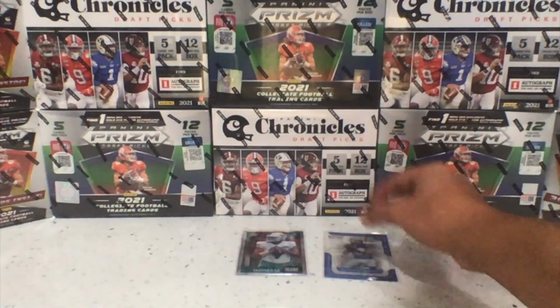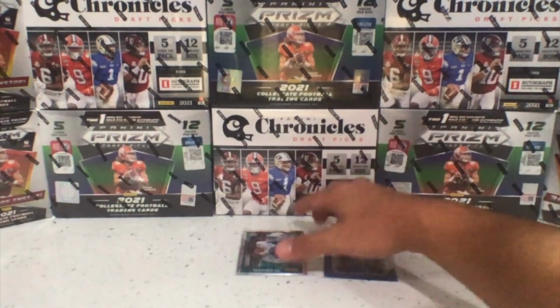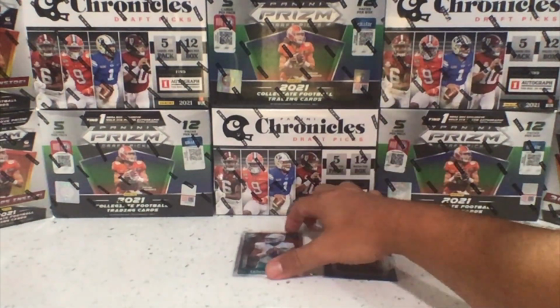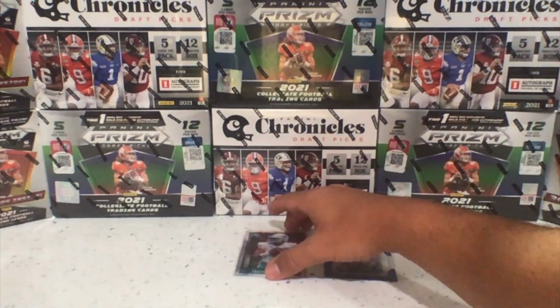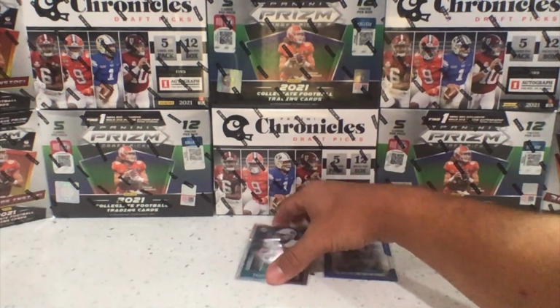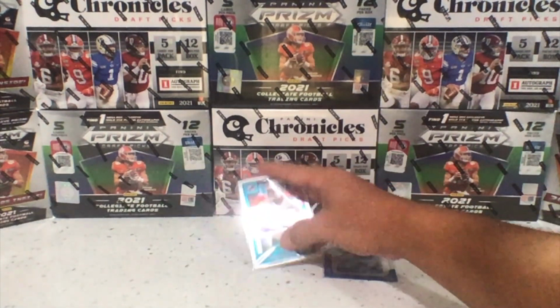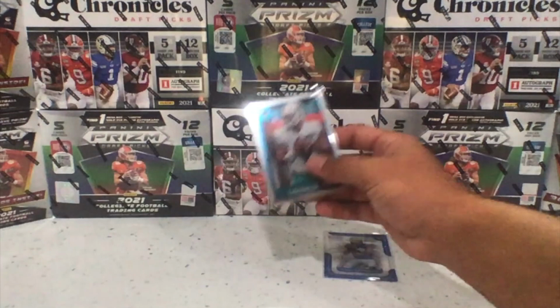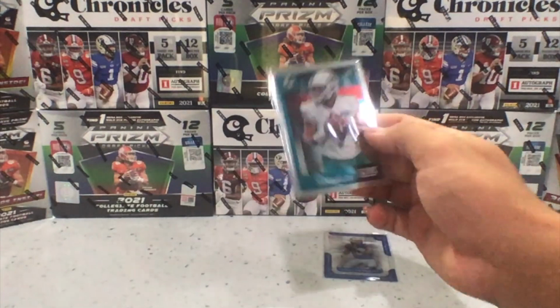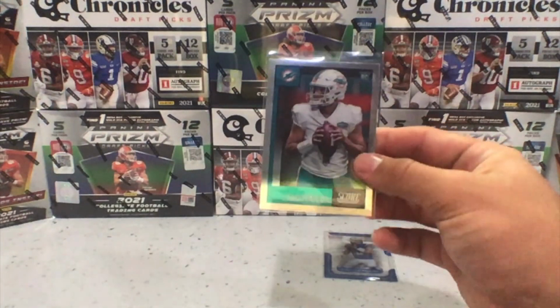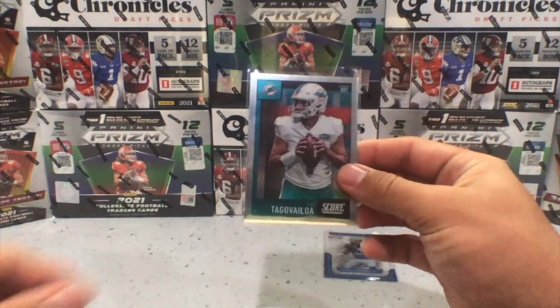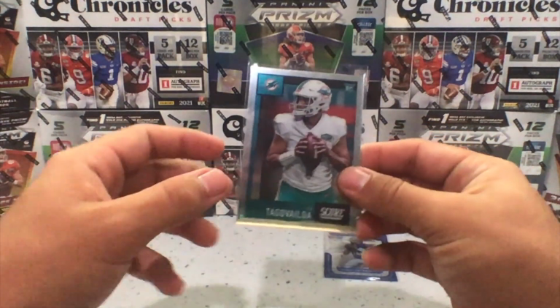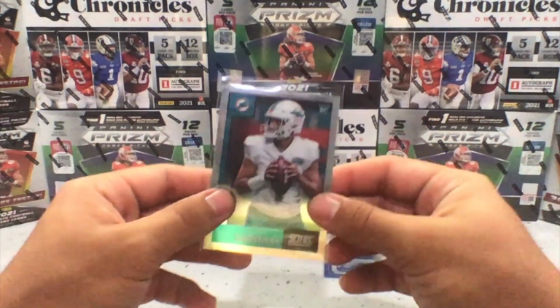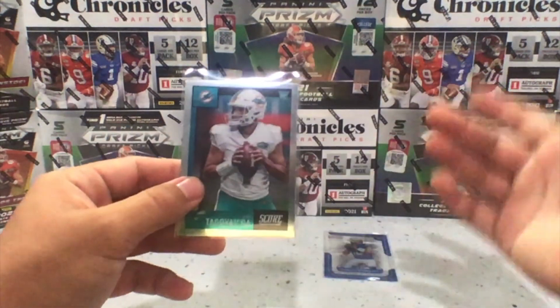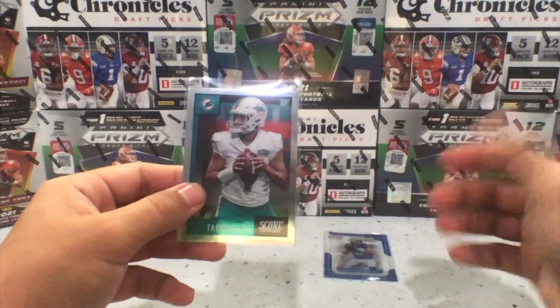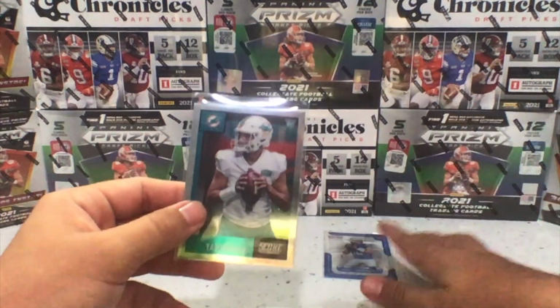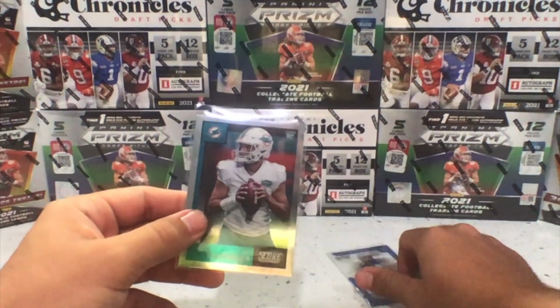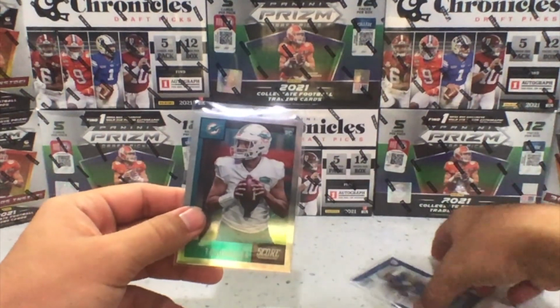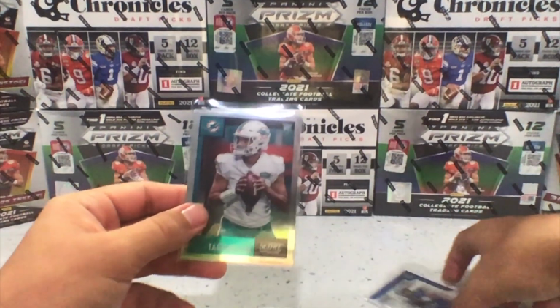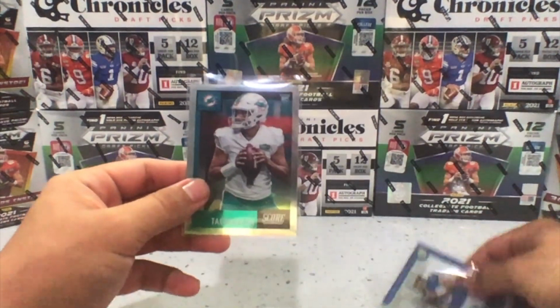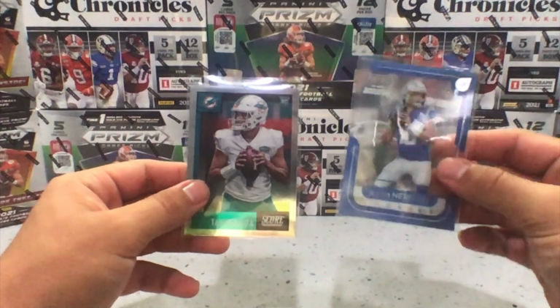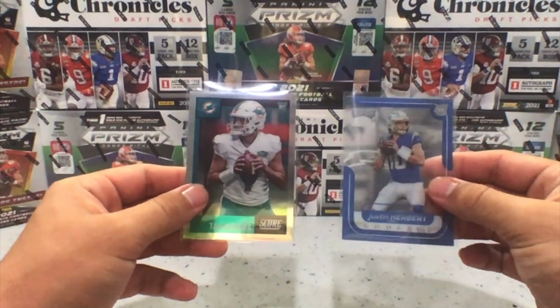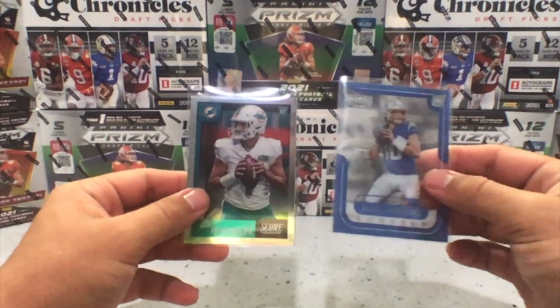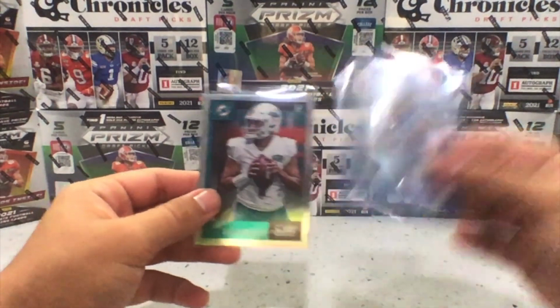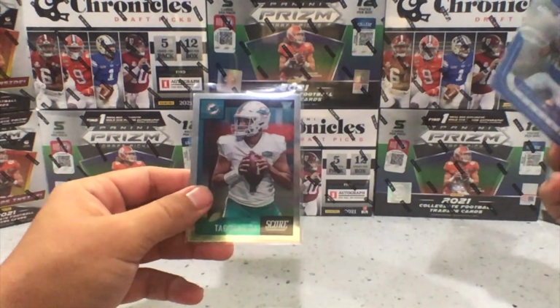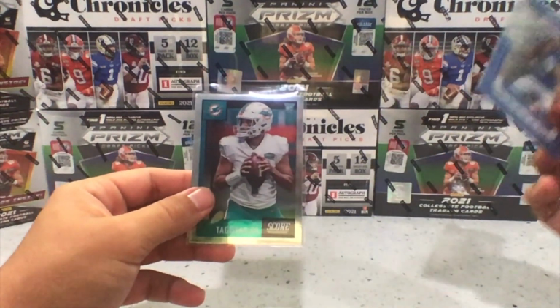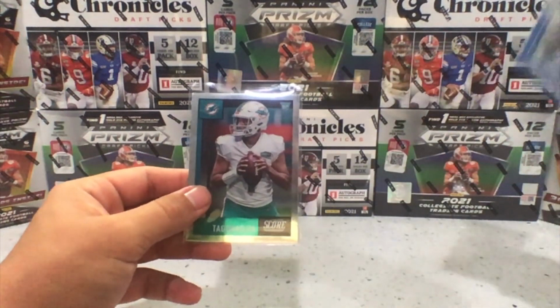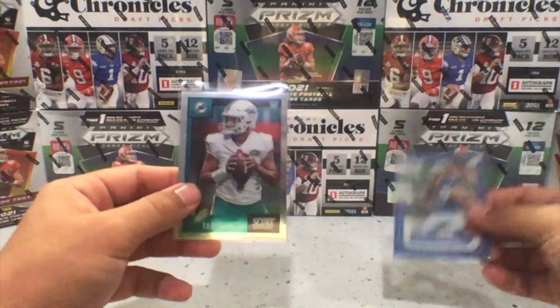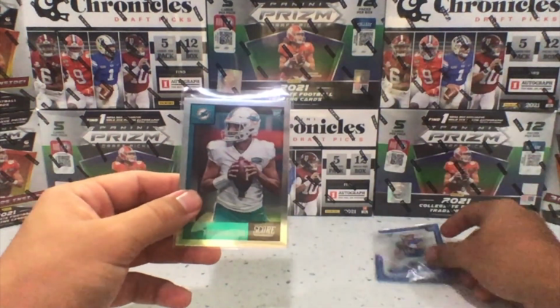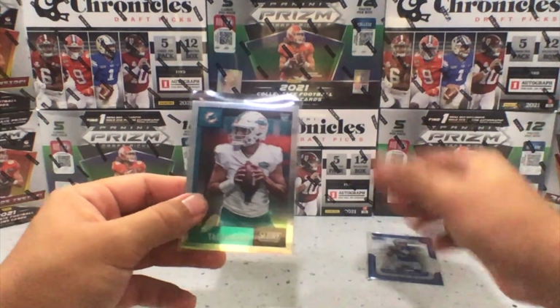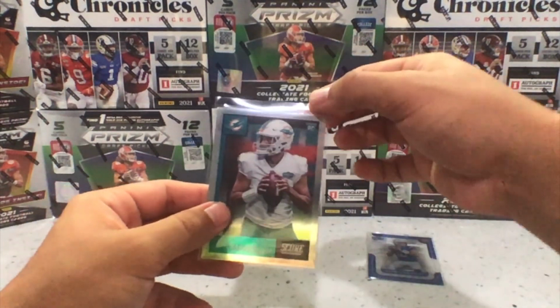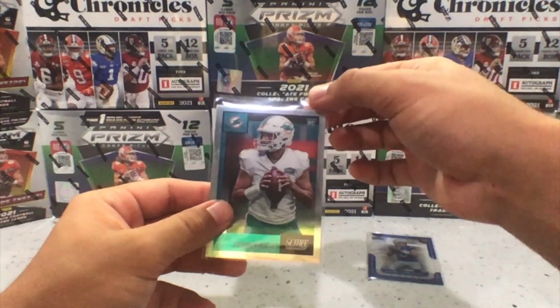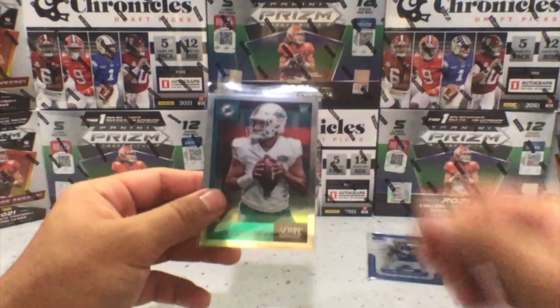Especially if you're trying to put in some bulkier cards — maybe some 60-point cards — what you typically have to do is cut the Cardboard Gold sleeves, but with the Smooth Sleeve you actually don't even need to cut it because it does have this slip.